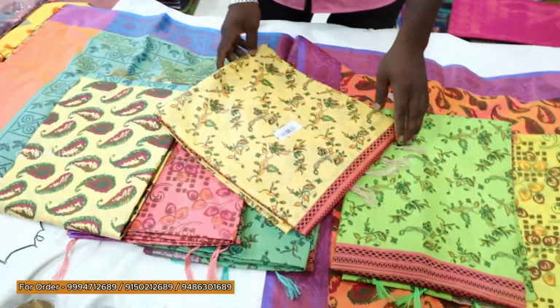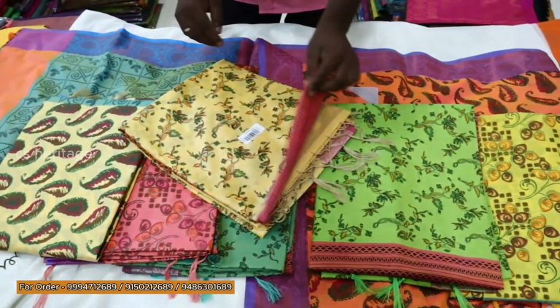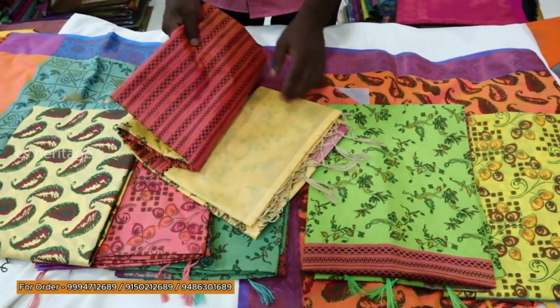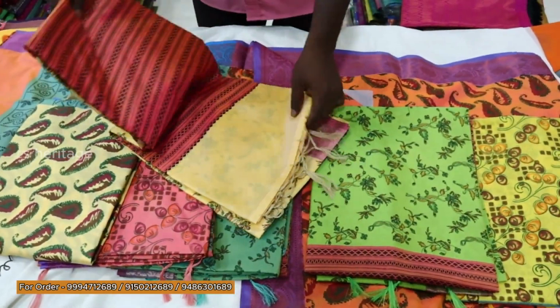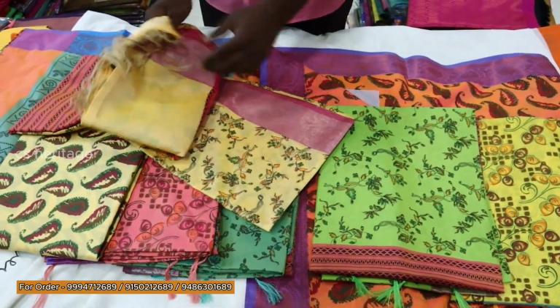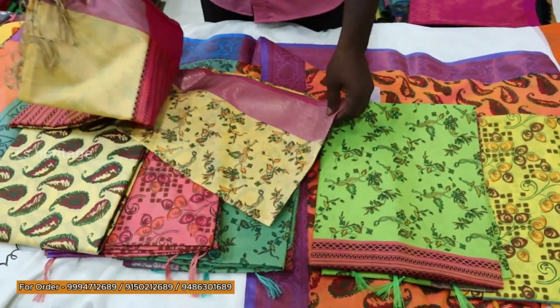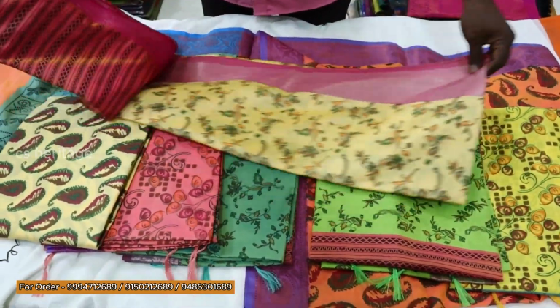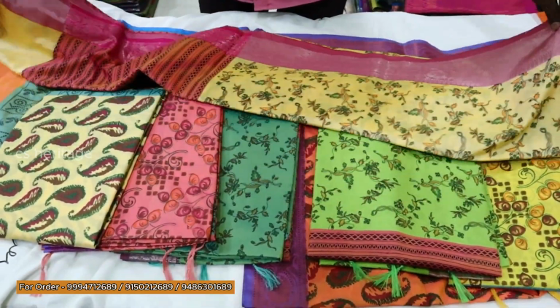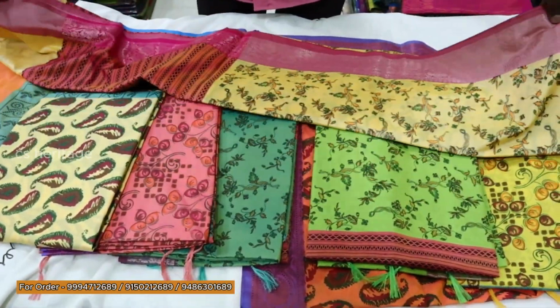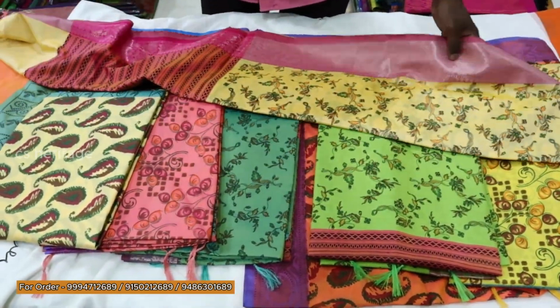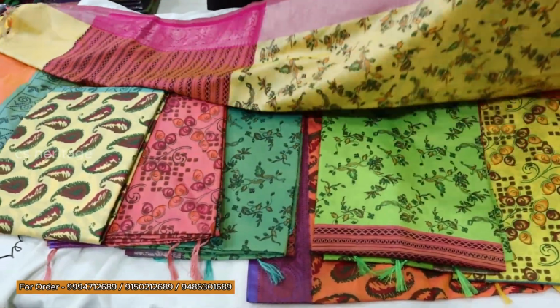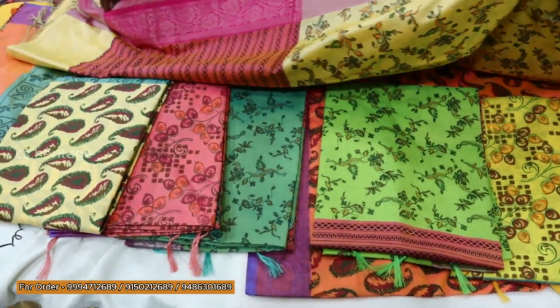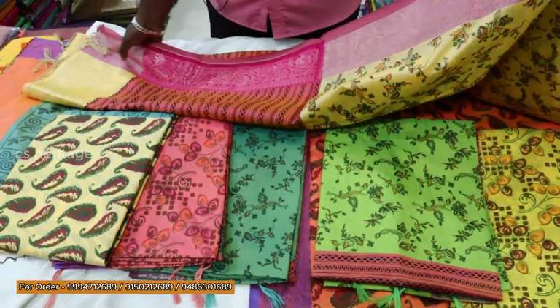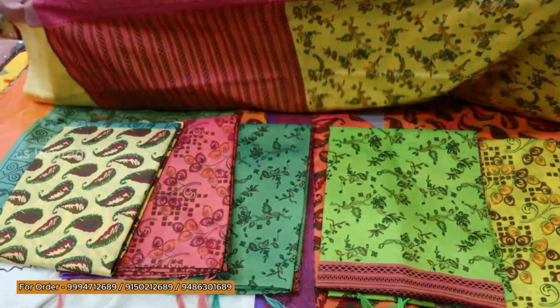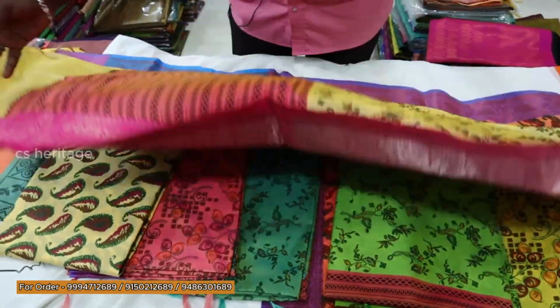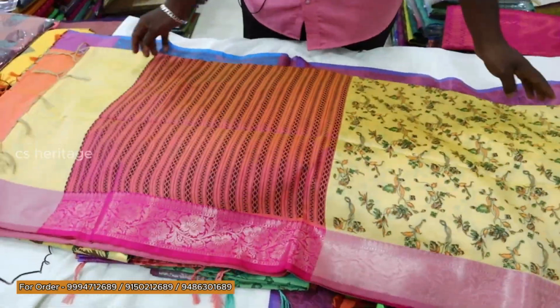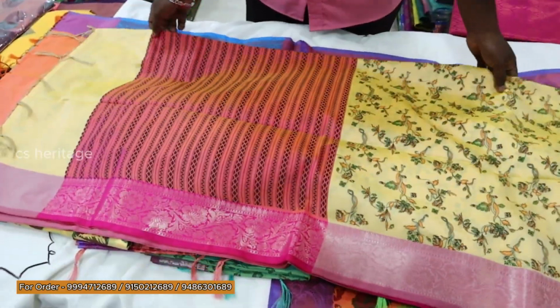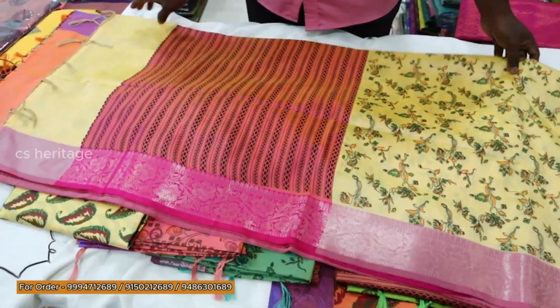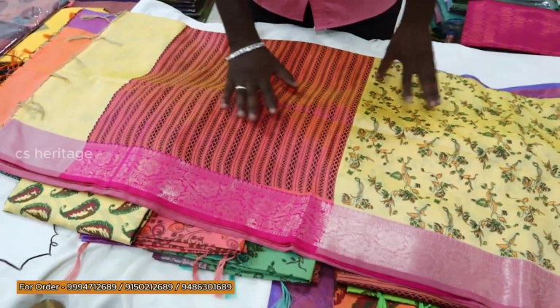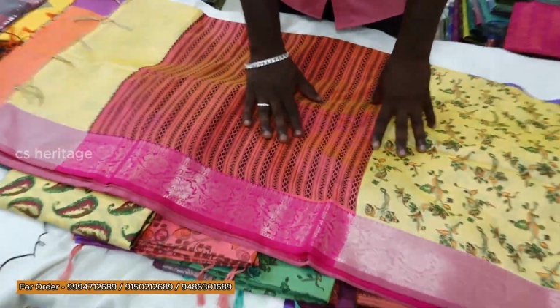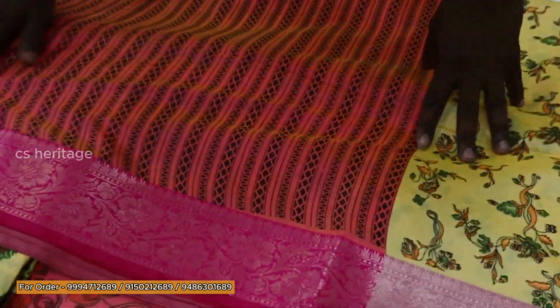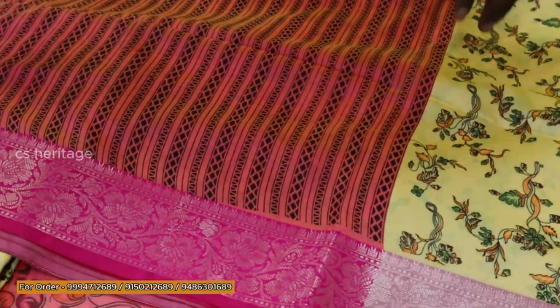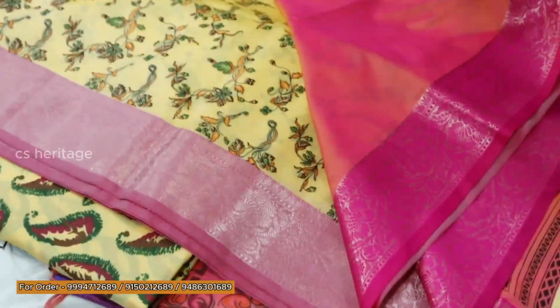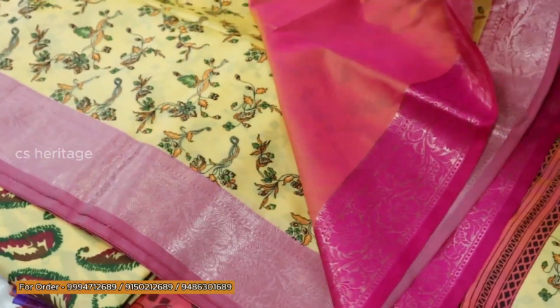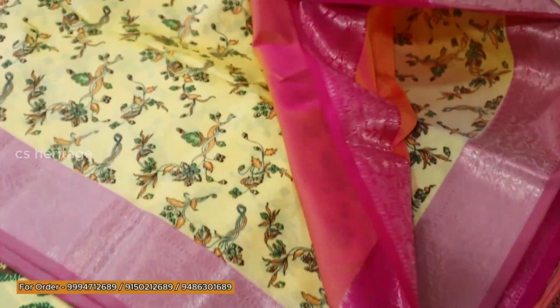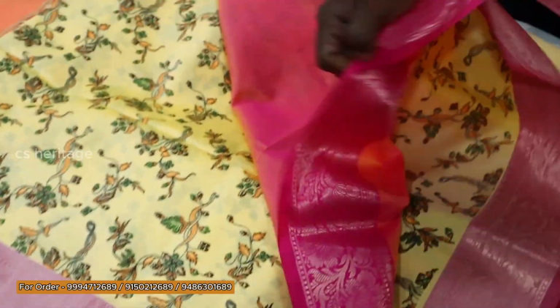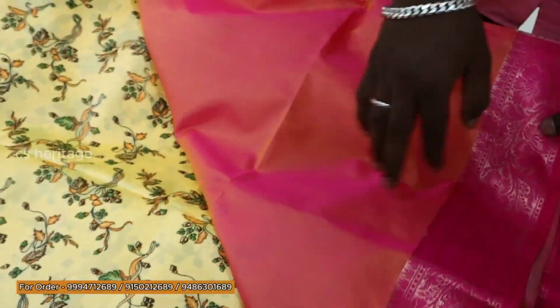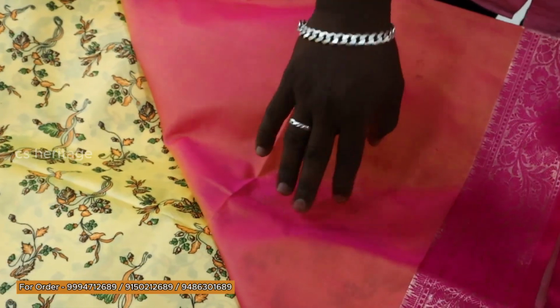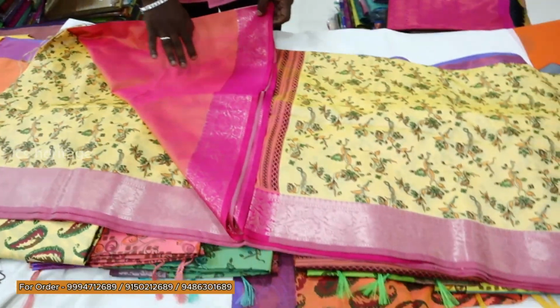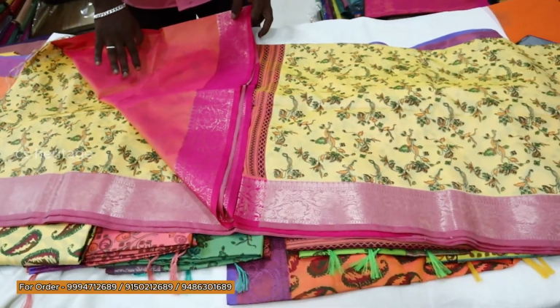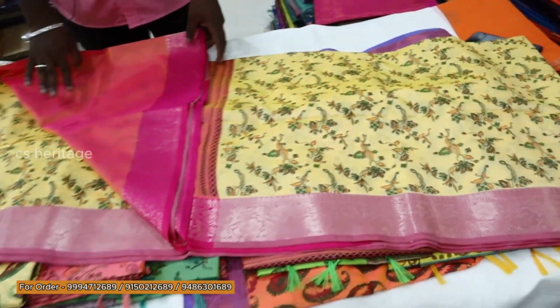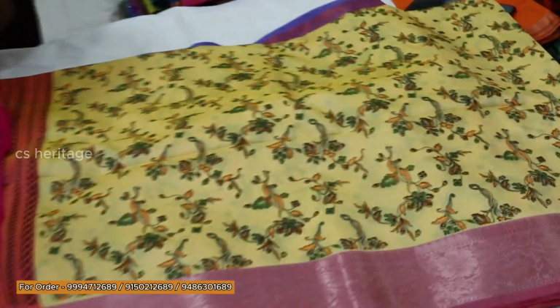The price is very easy. The color is pink, so you will have the blouse. This is the design. The blouse is plain. If you have the blouse, you will have the plain.